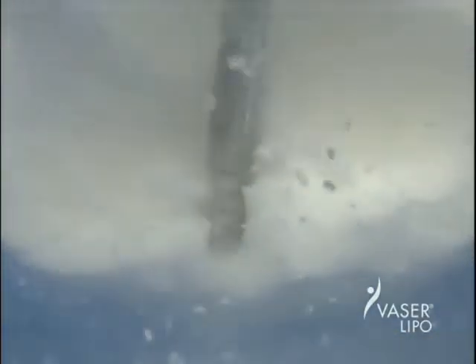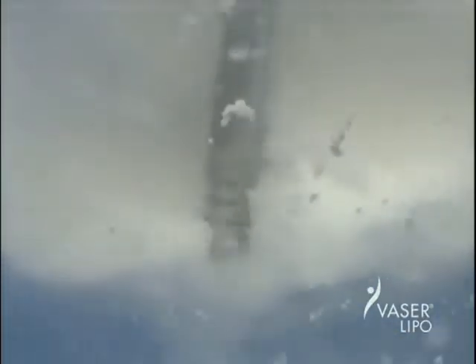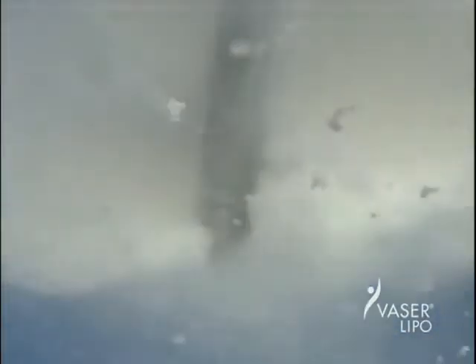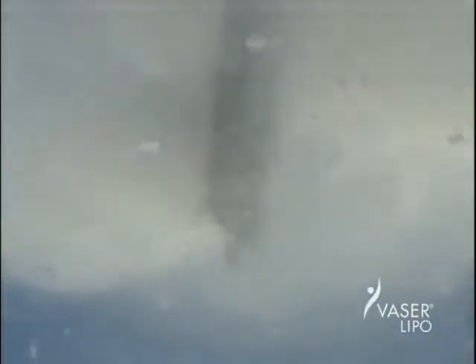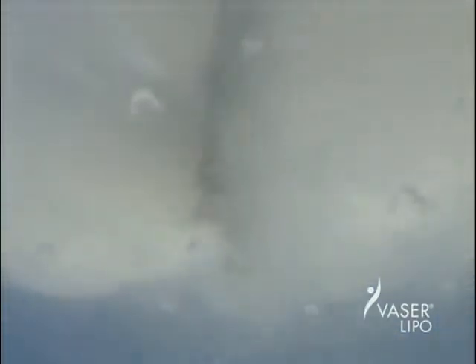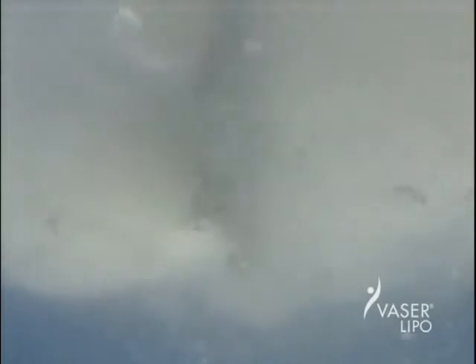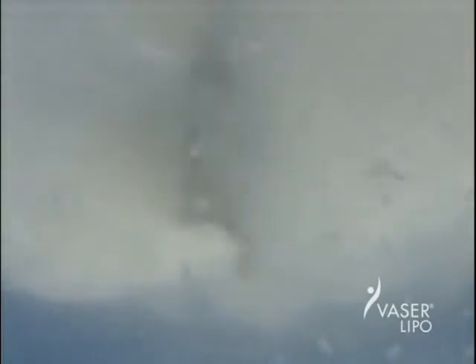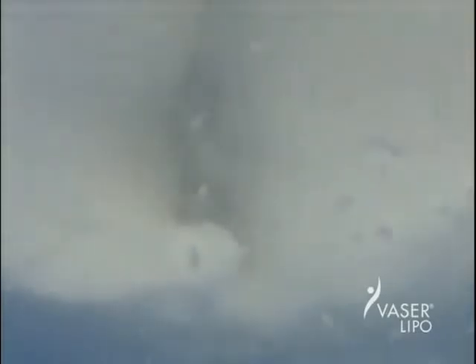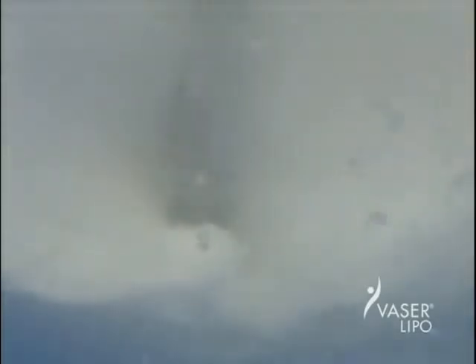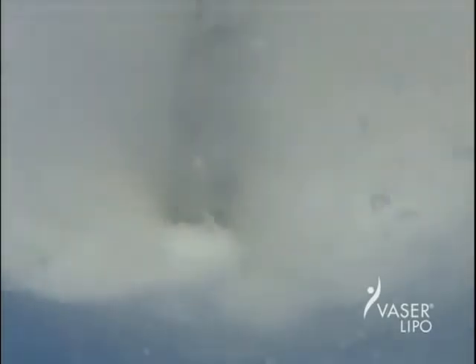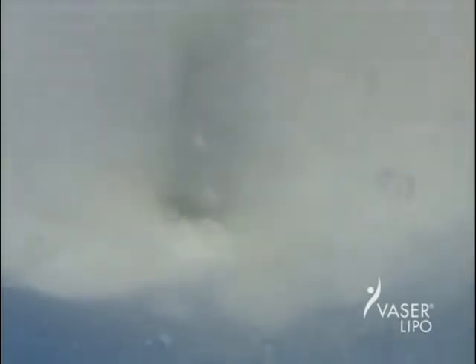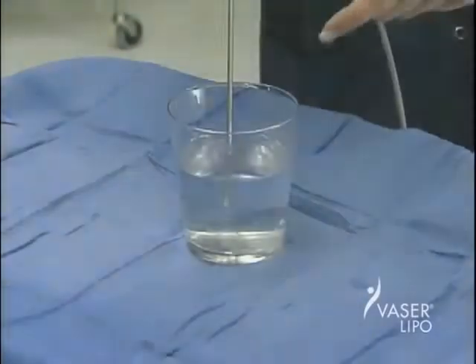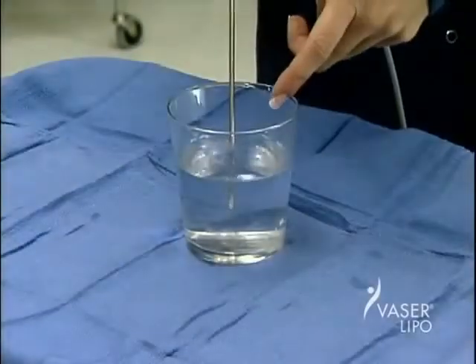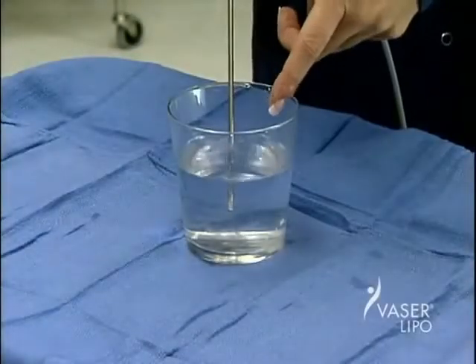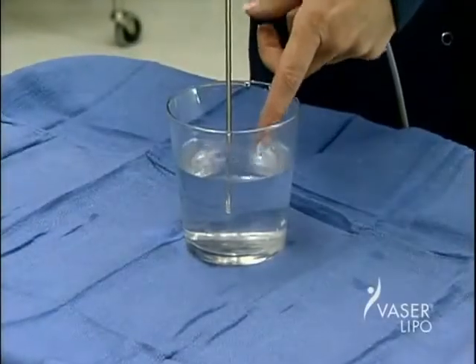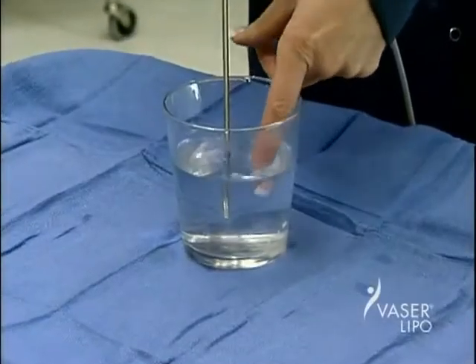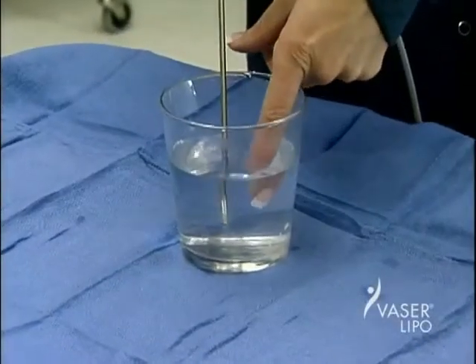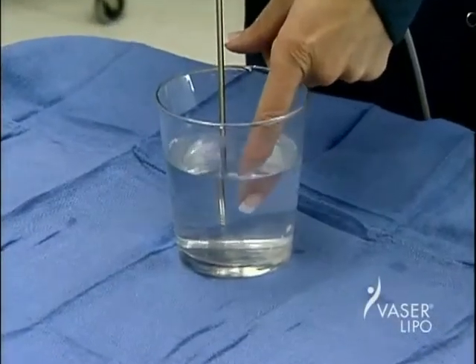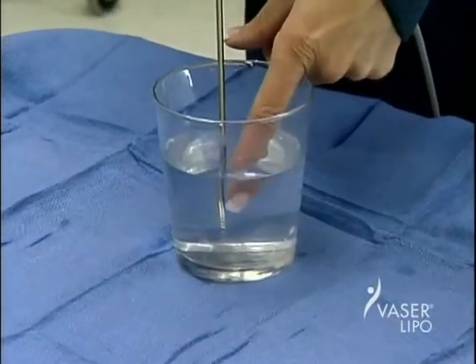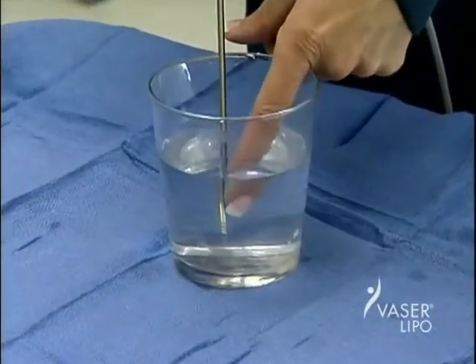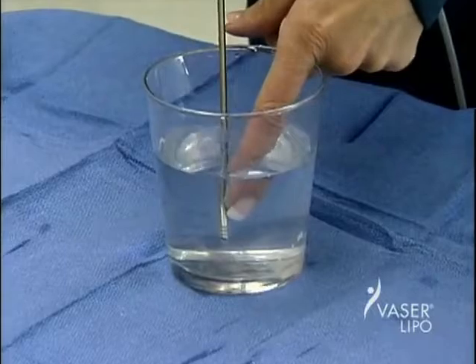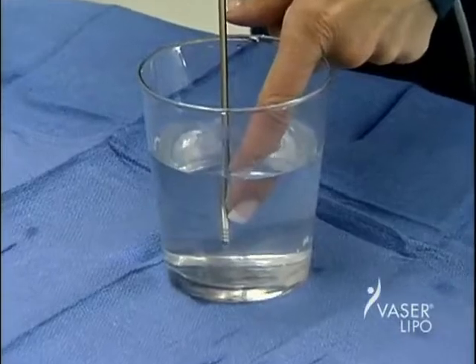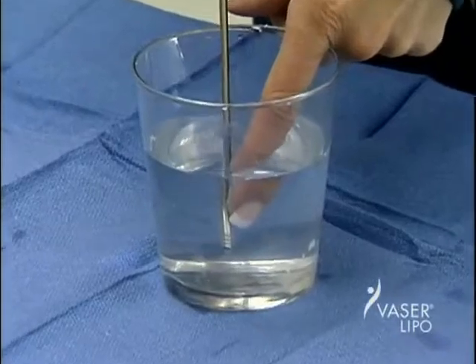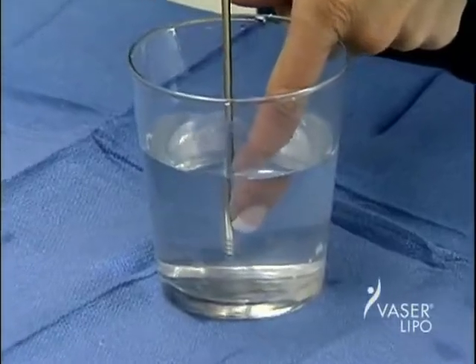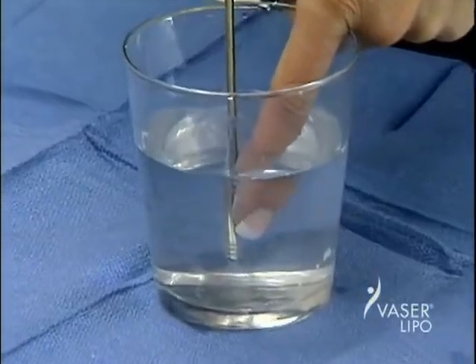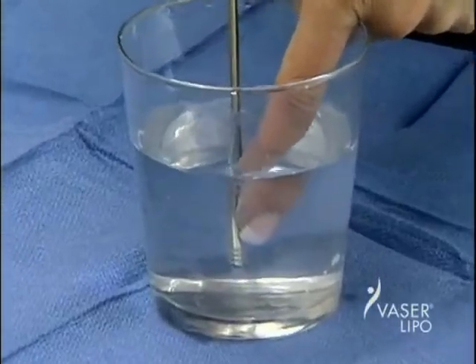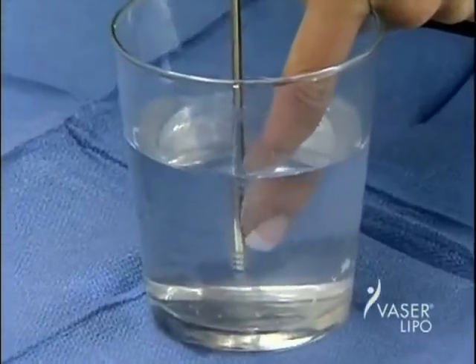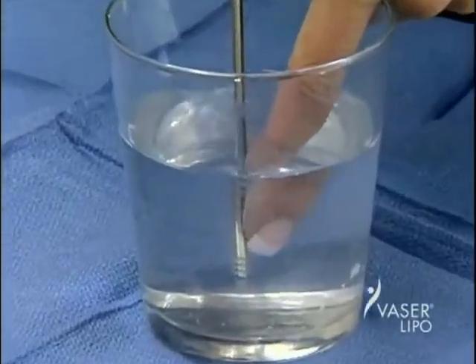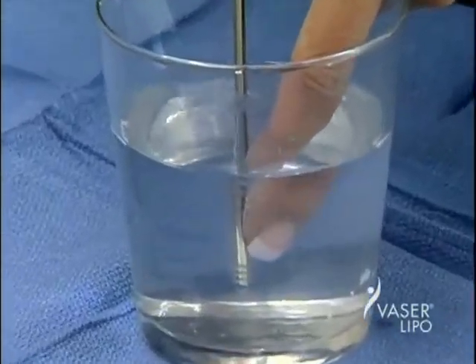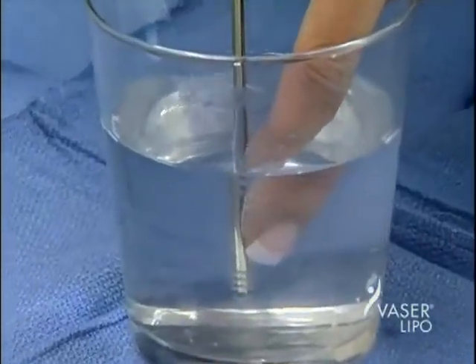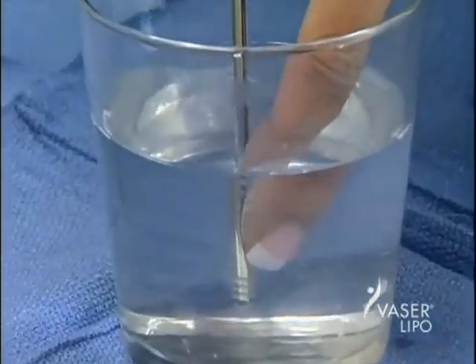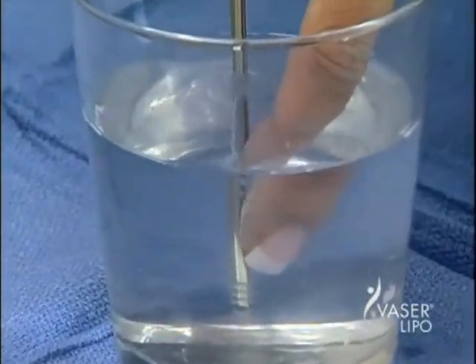This is the same way the fat cells in the human body react to ultrasonic energy. Yet, you can see how this gentle energy comes into direct contact with a finger without causing harm.